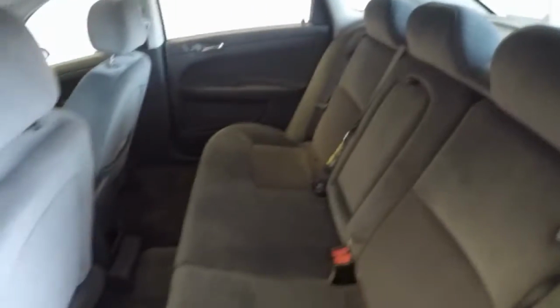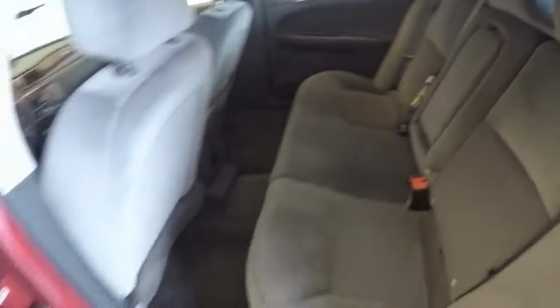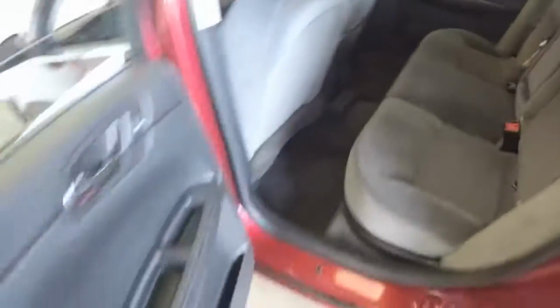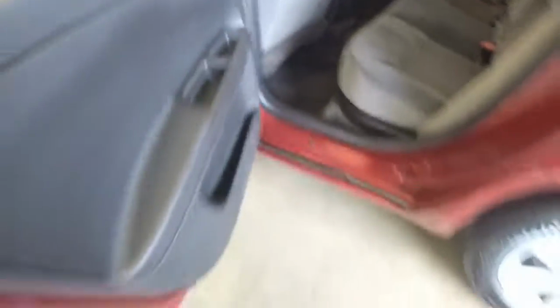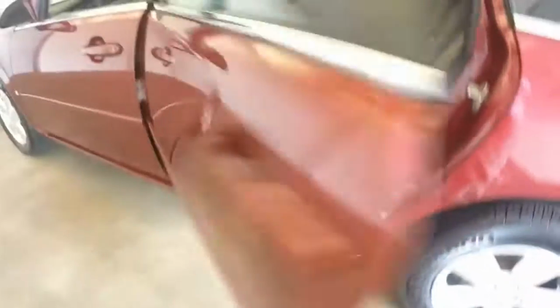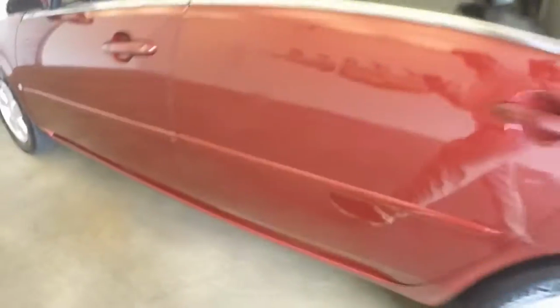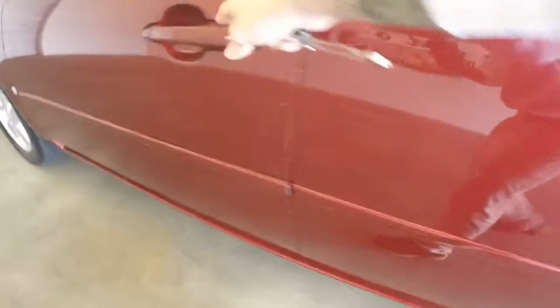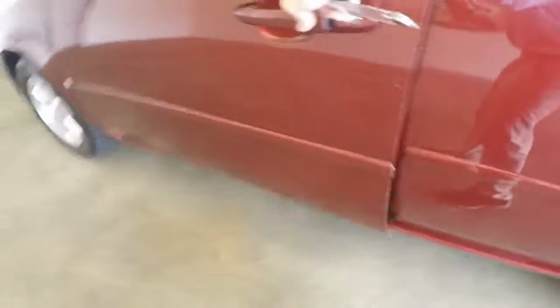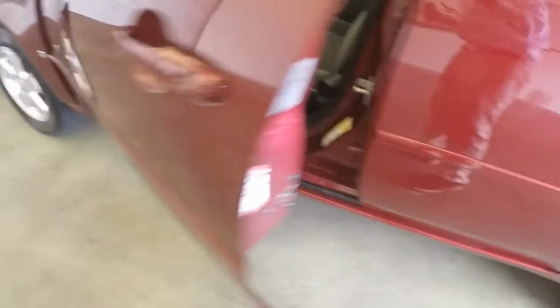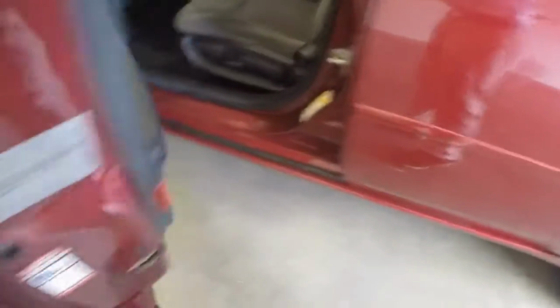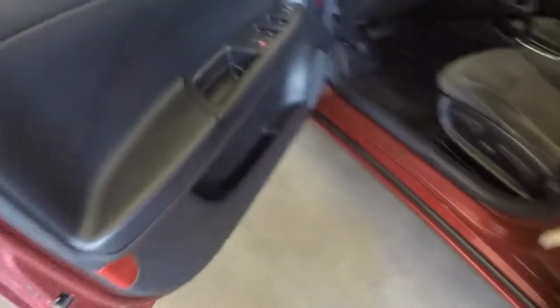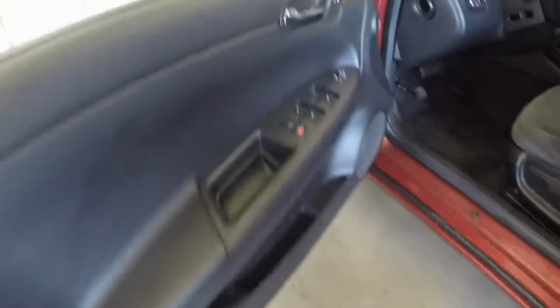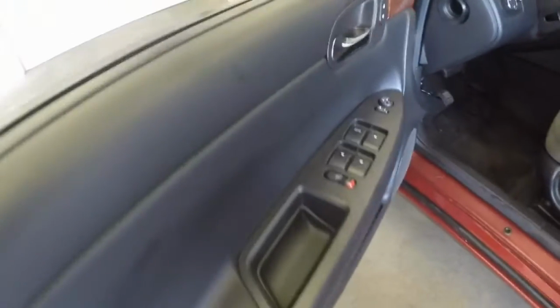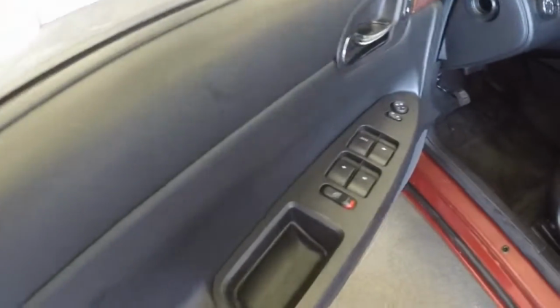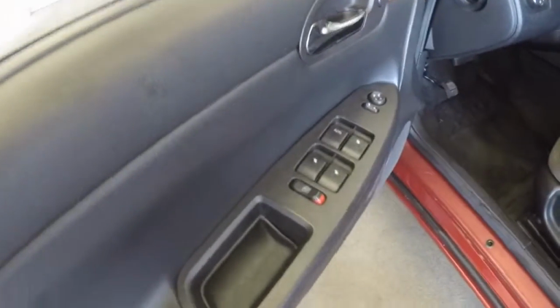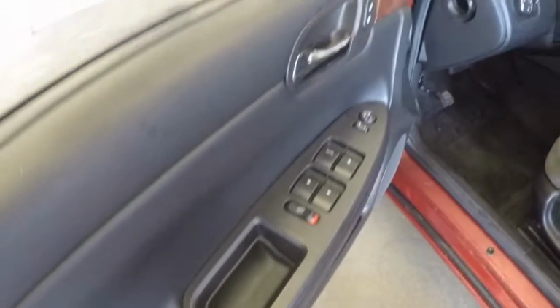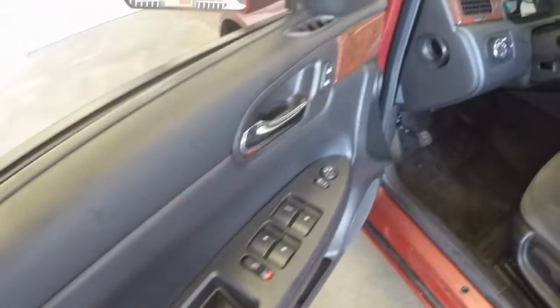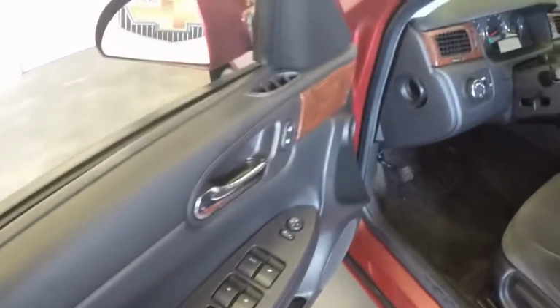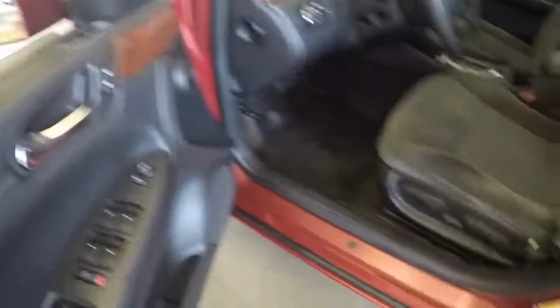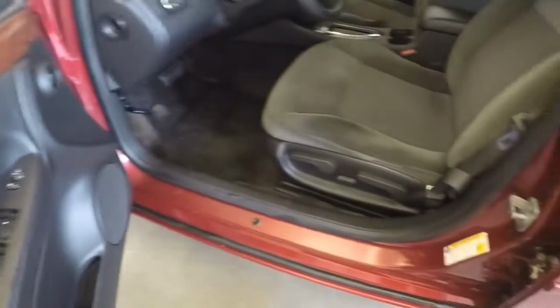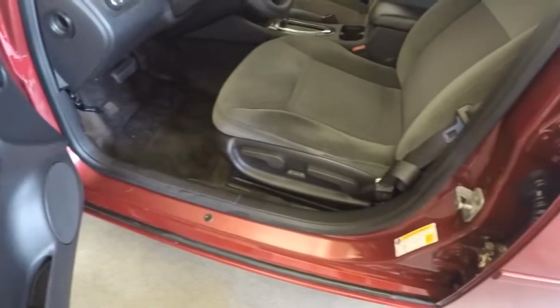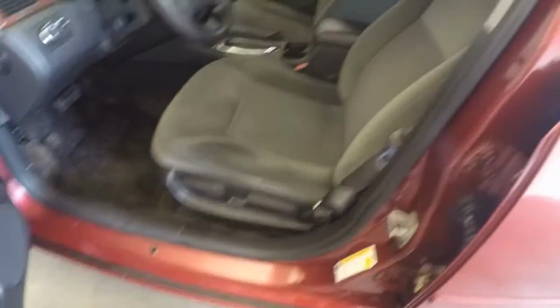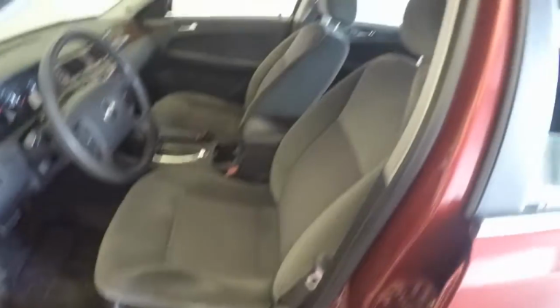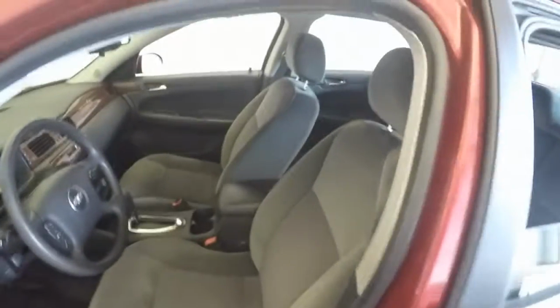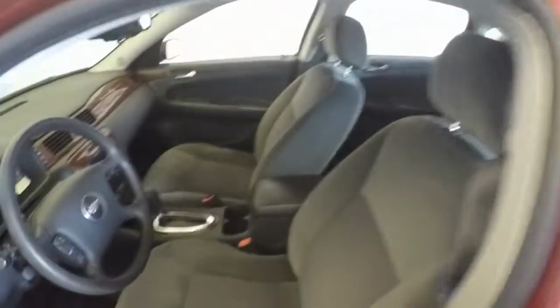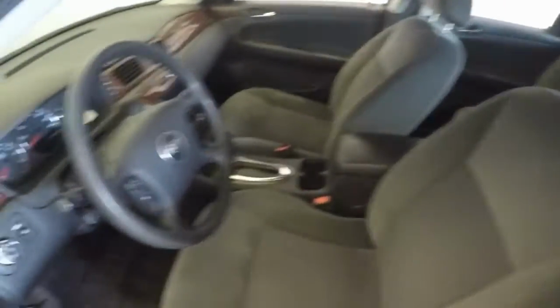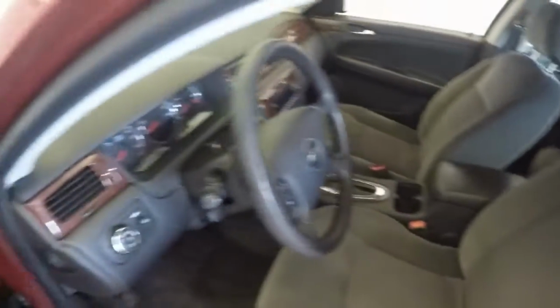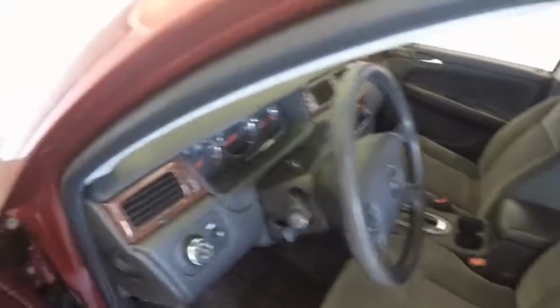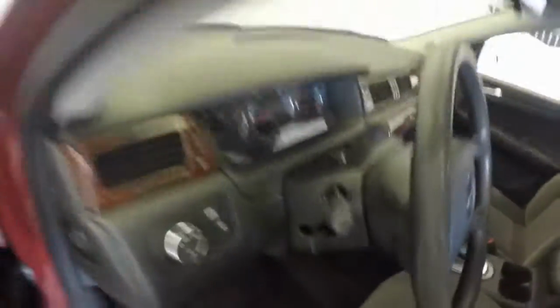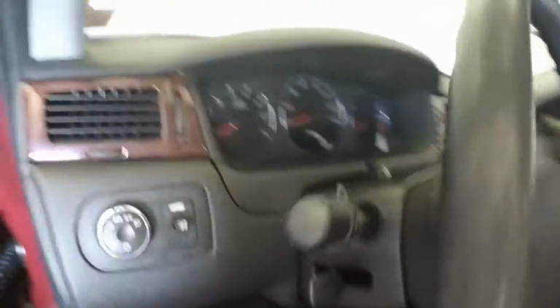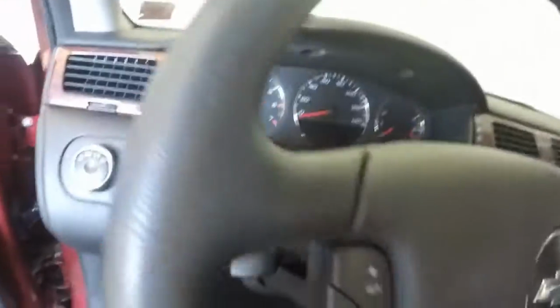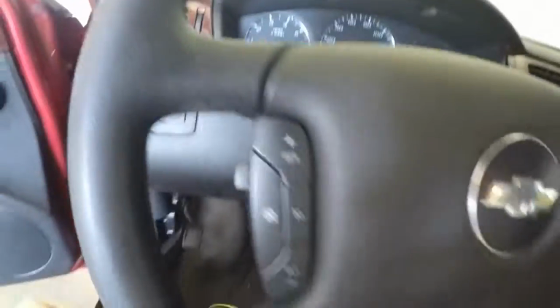Power options on the door, power seat, cruise control.